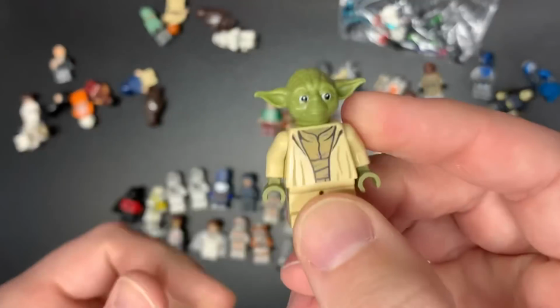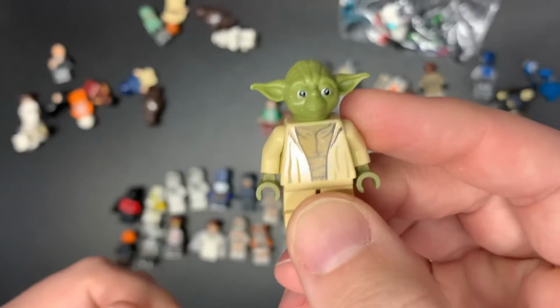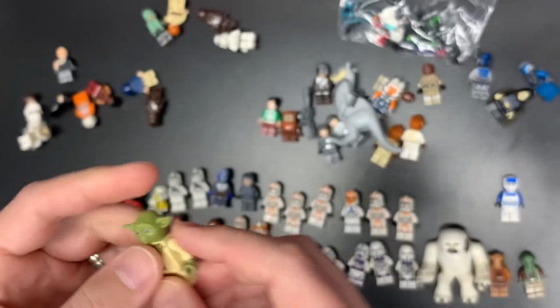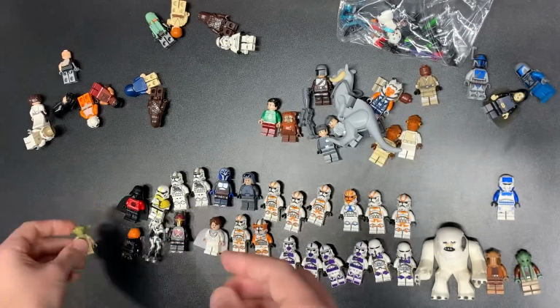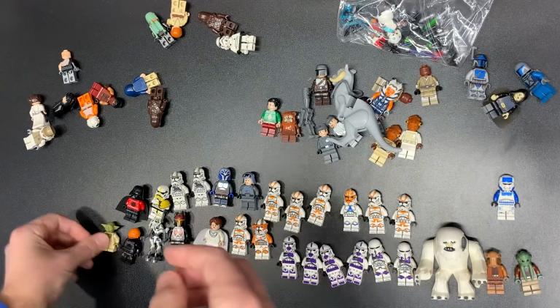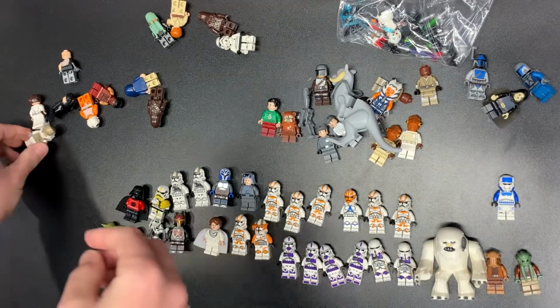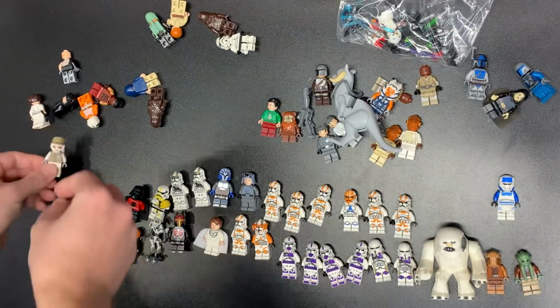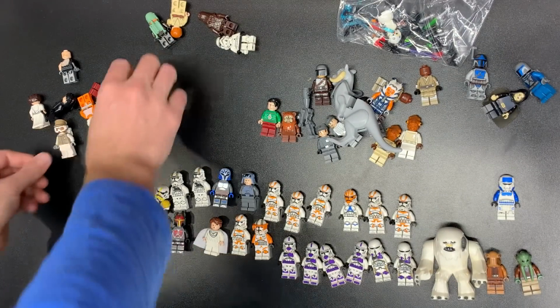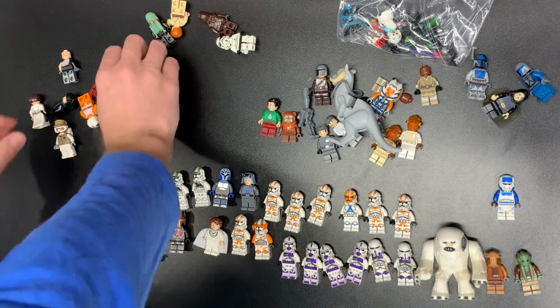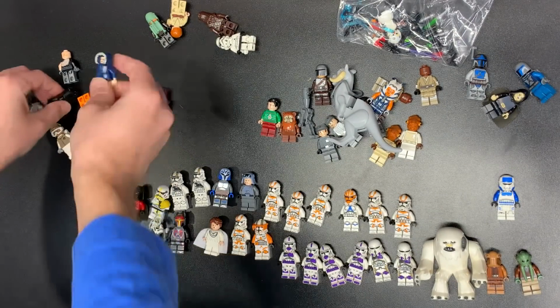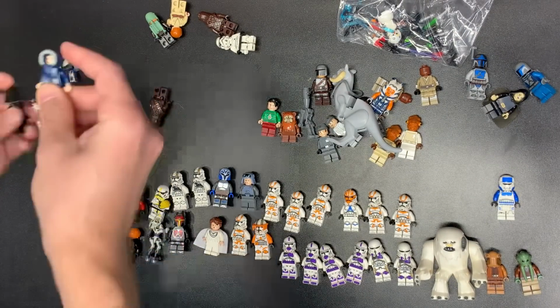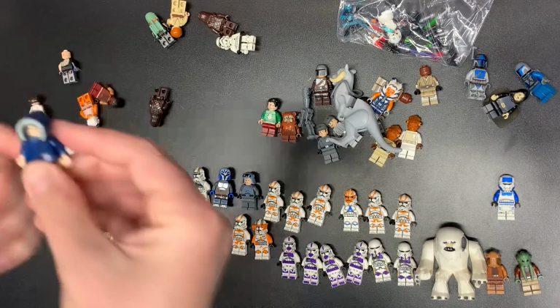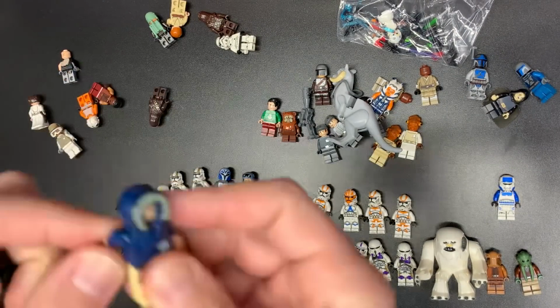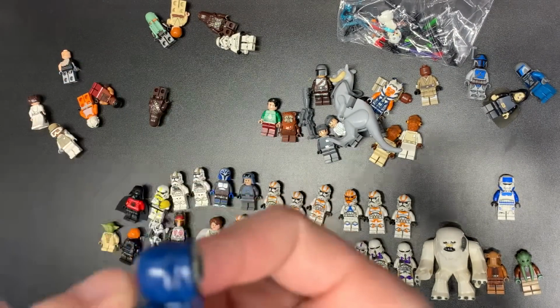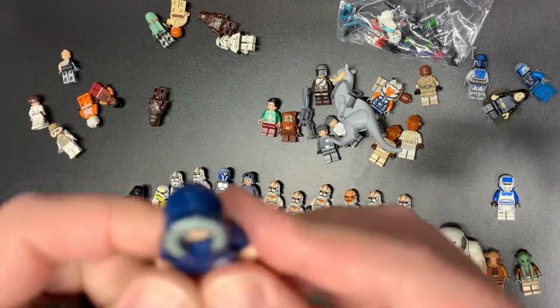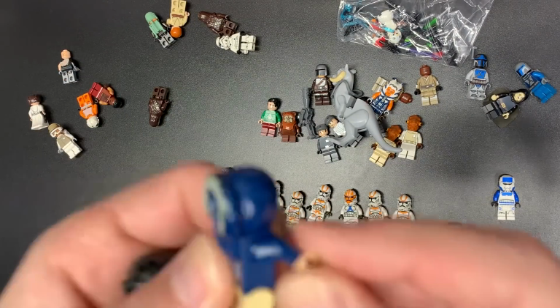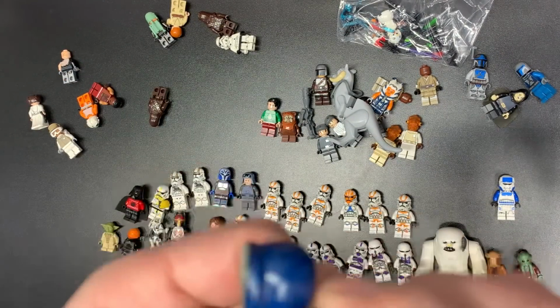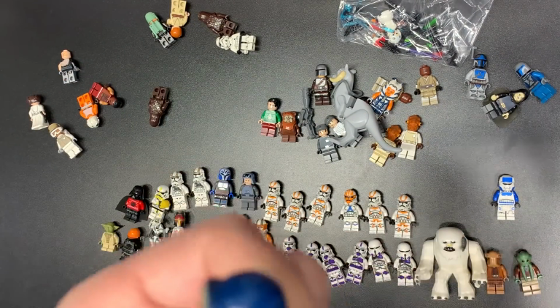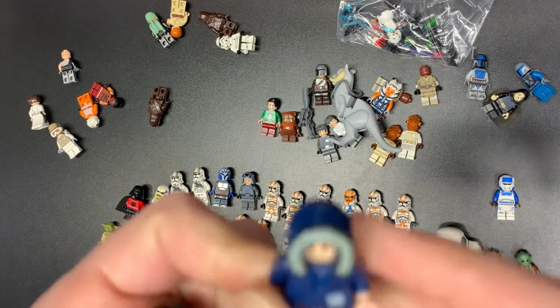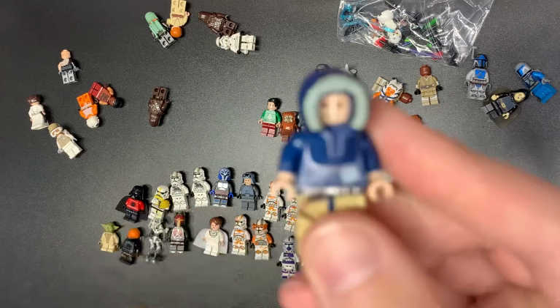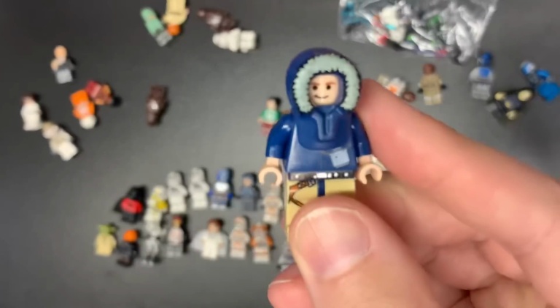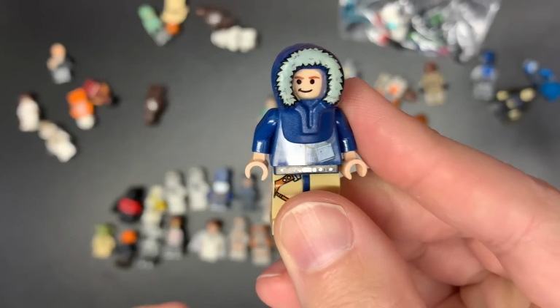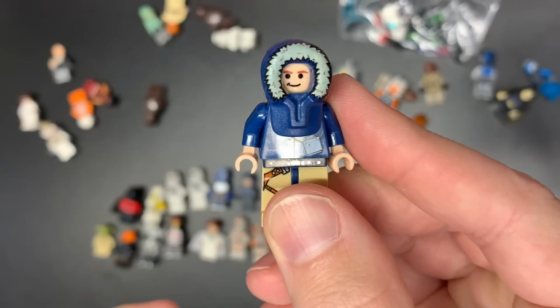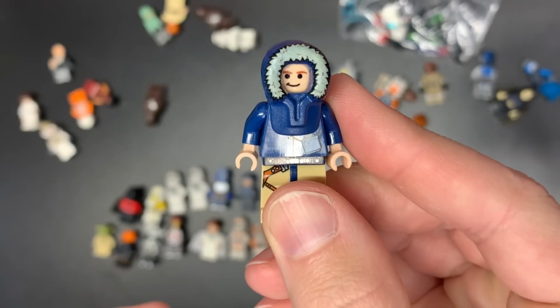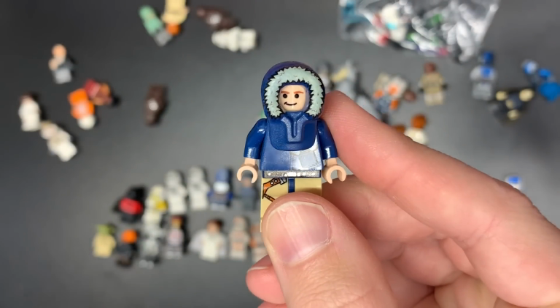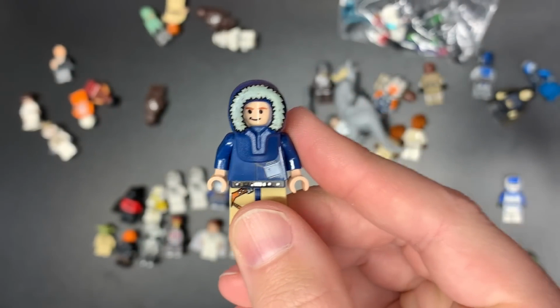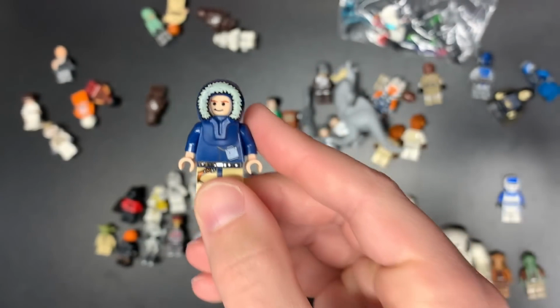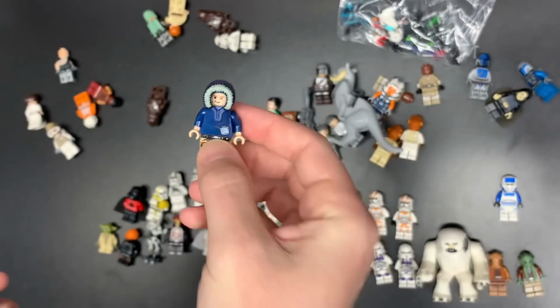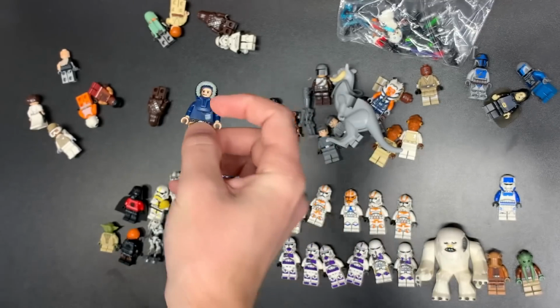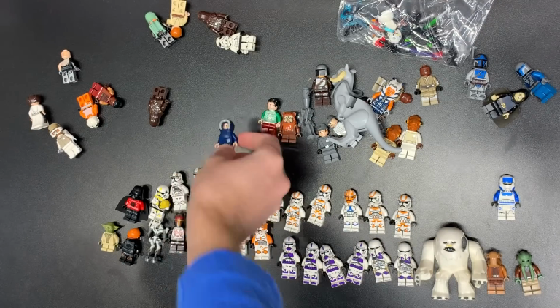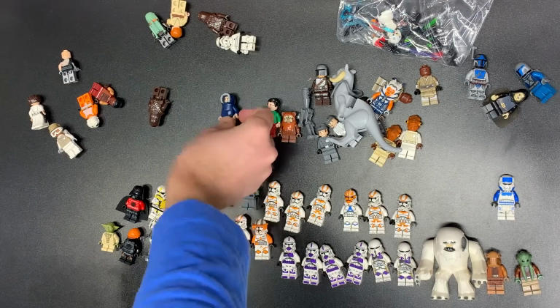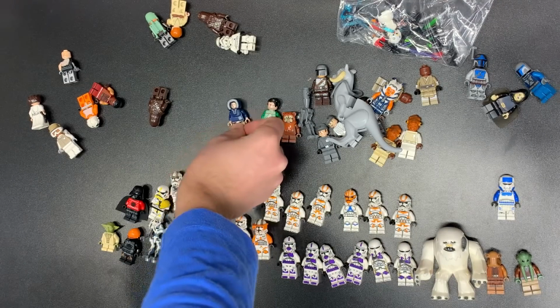Olive Skin Yoda — hidden little gem right there. A lot of people just passed that over, but it sells pretty well. Here's Han Solo from the Hoth set as well, that the Tauntaun probably came out of.